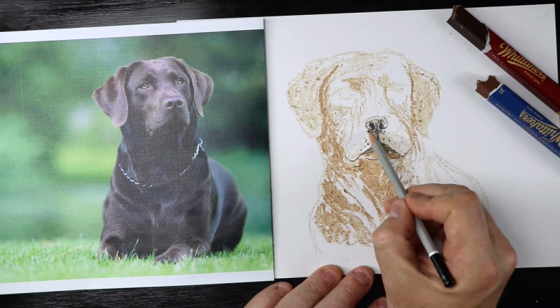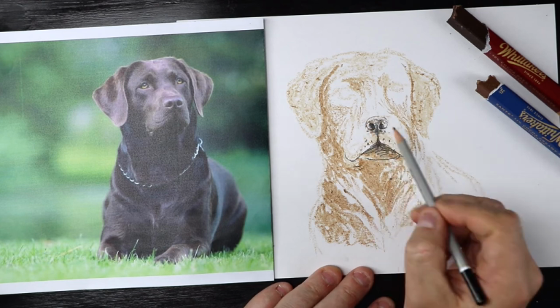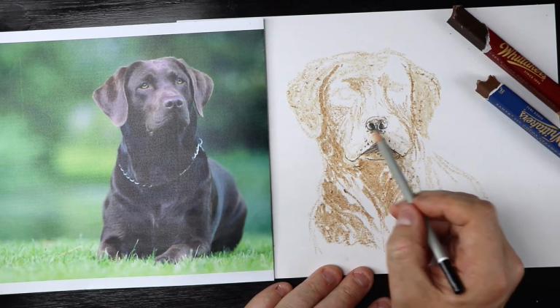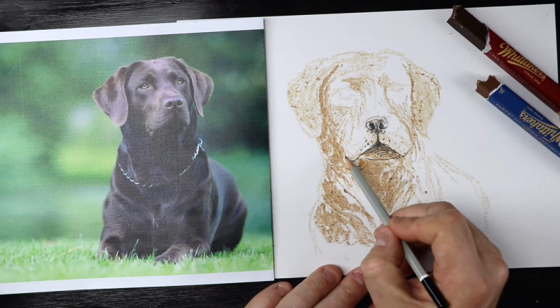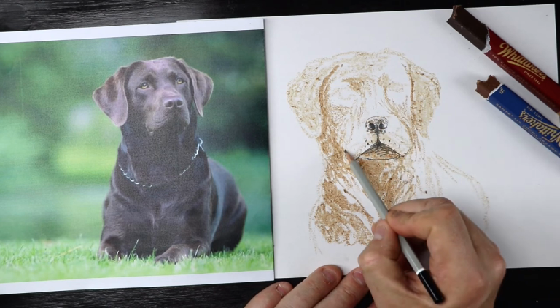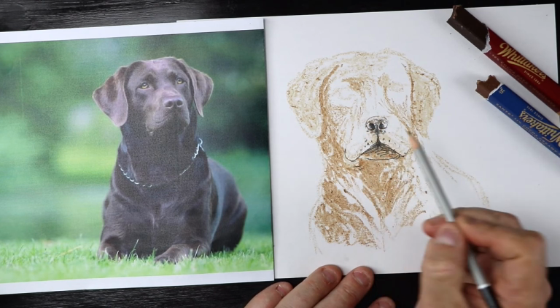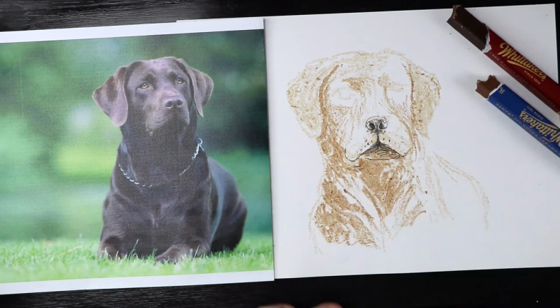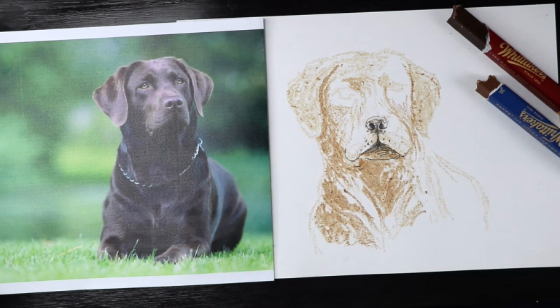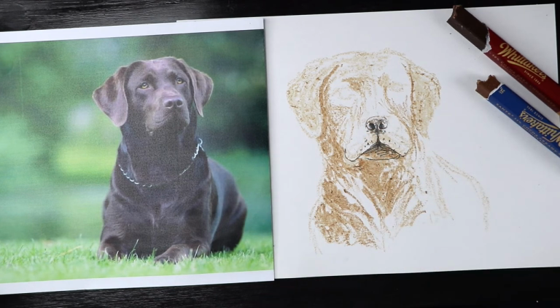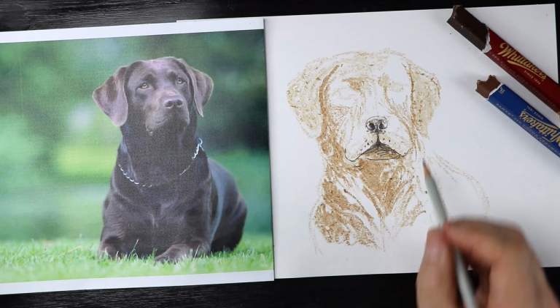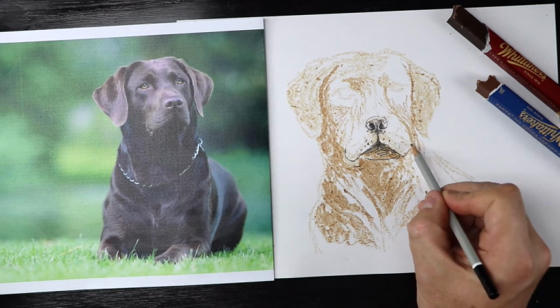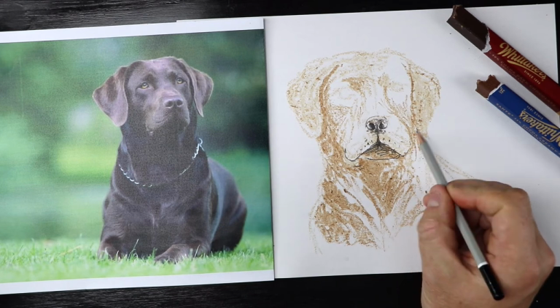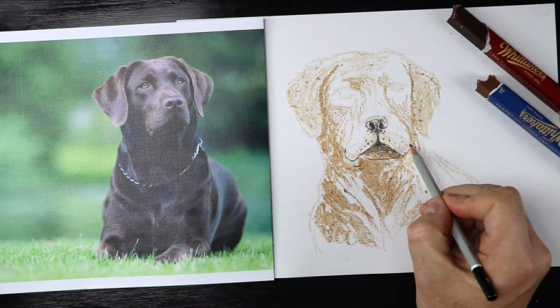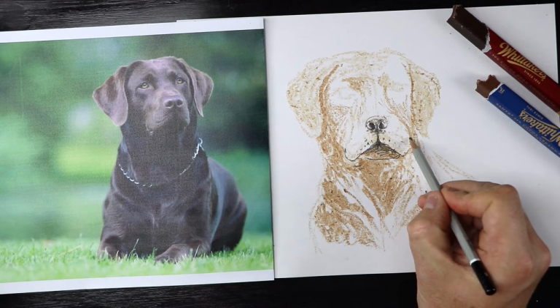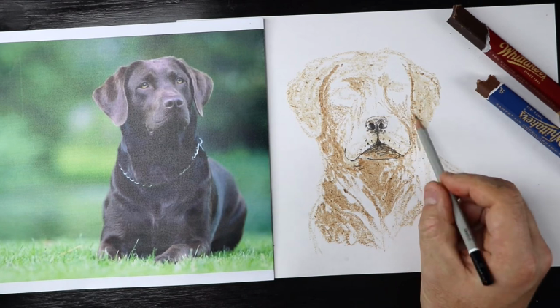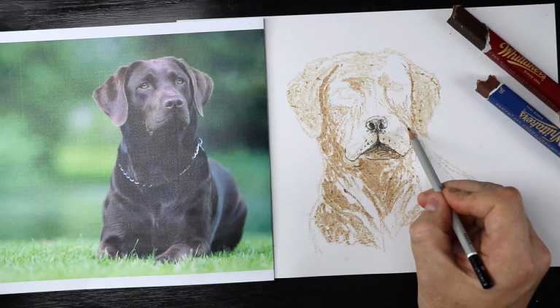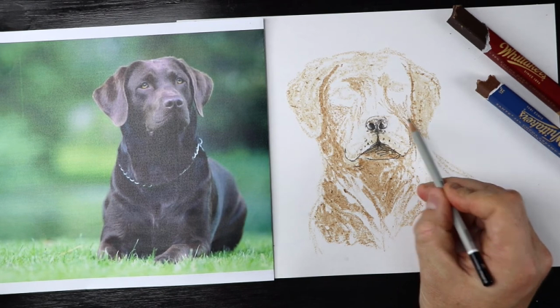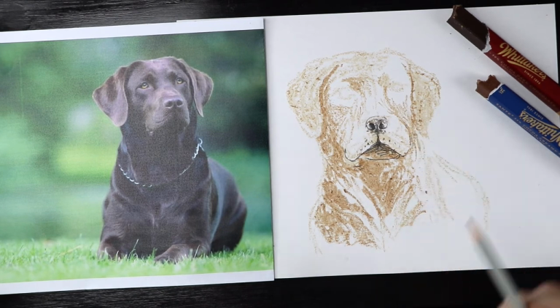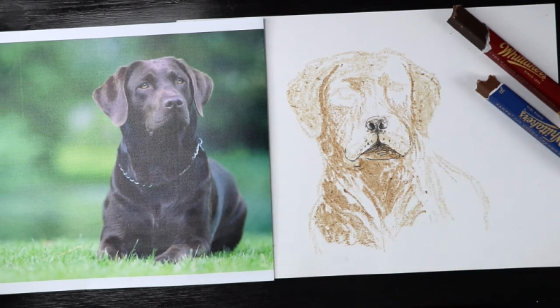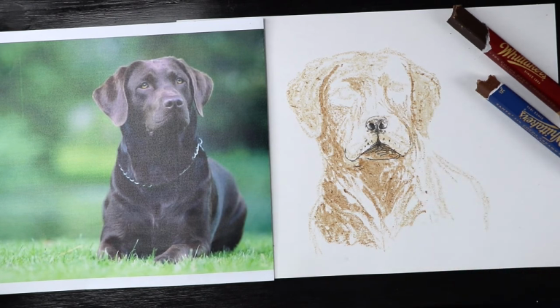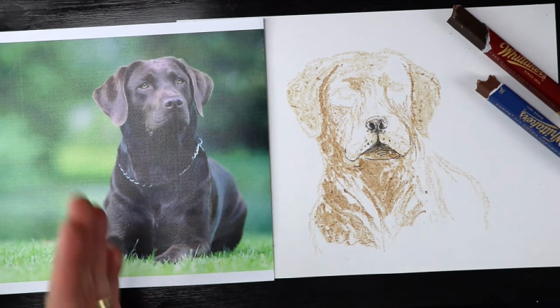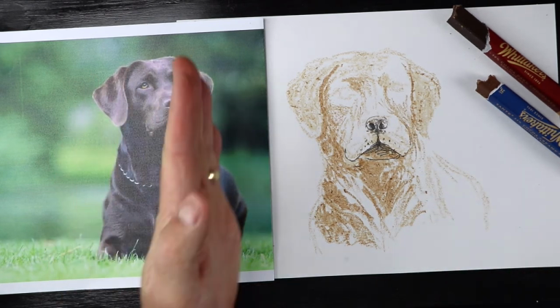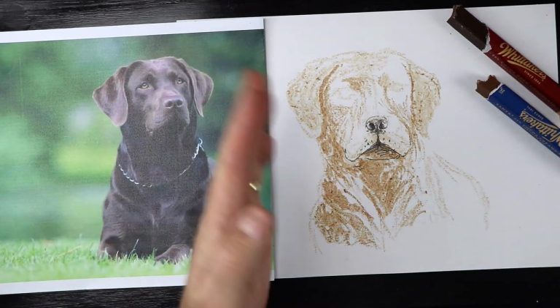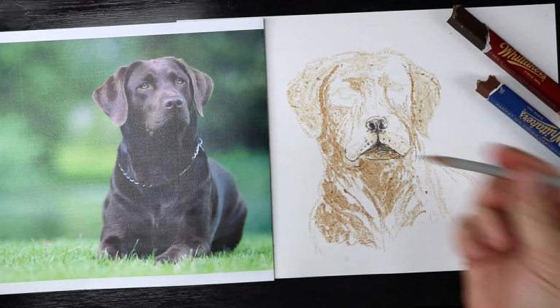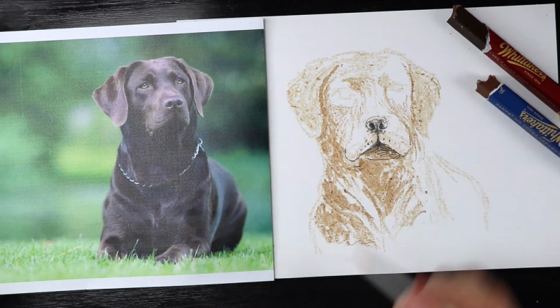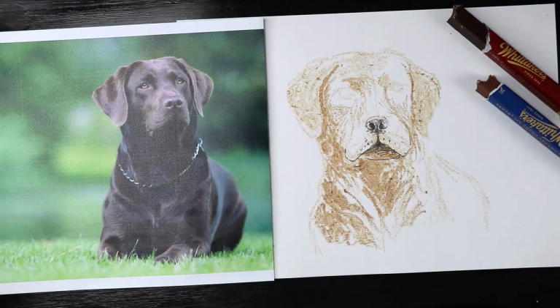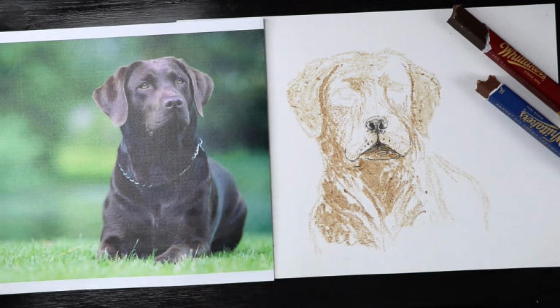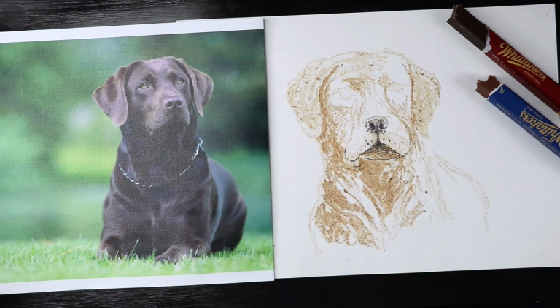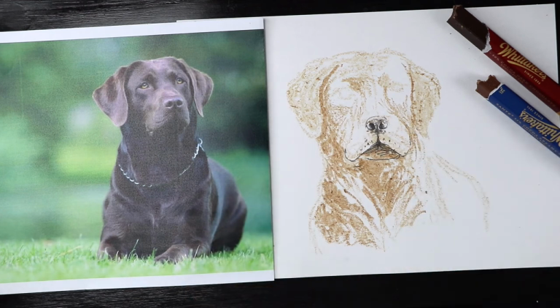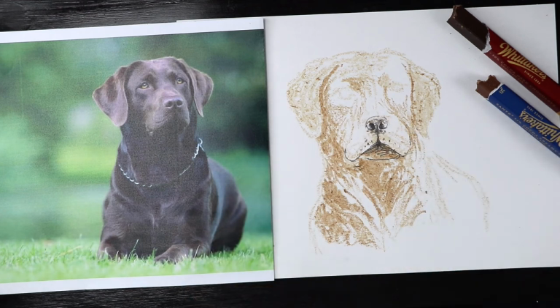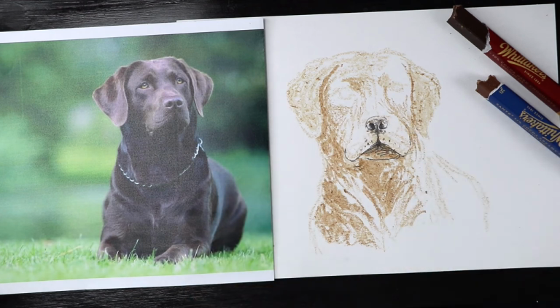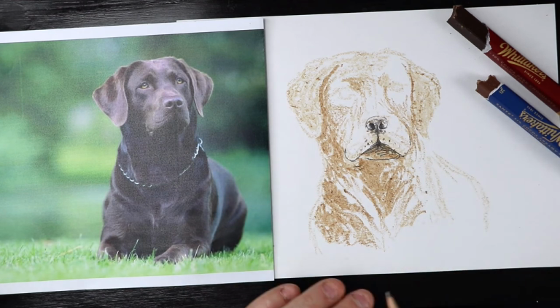When I did this for the first time, I was quite impressed that the pencil just goes straight over the chocolate — that was cool. I think I've got the nose a little bit too far to the left in my drawing, but hey, that's okay.